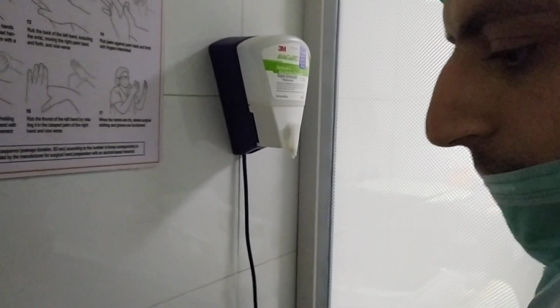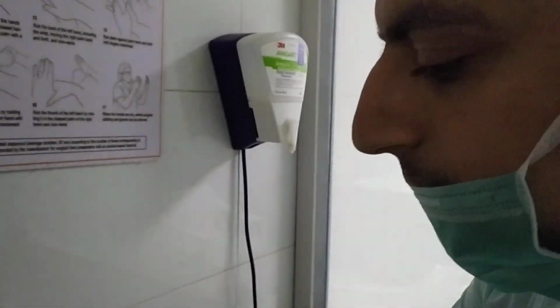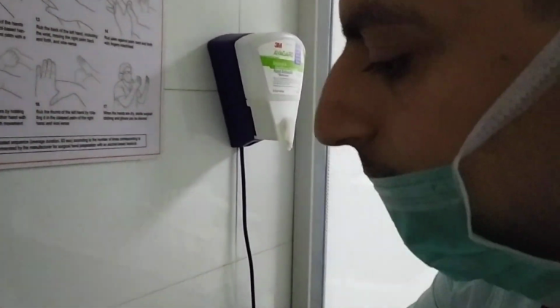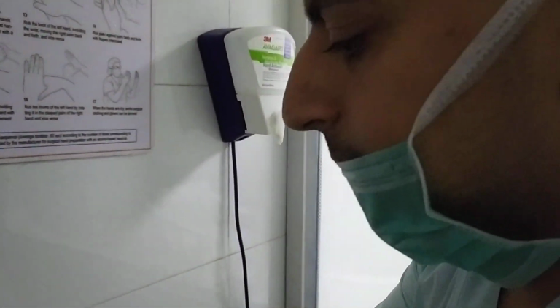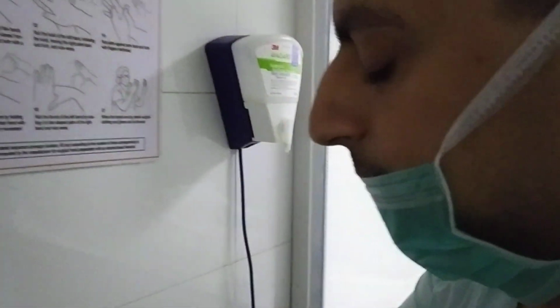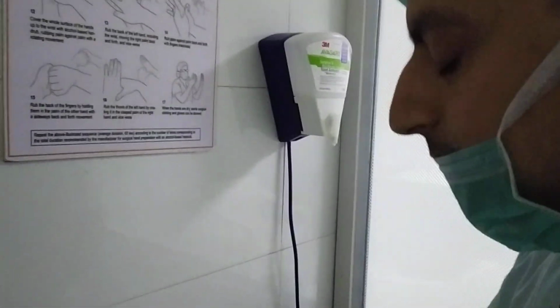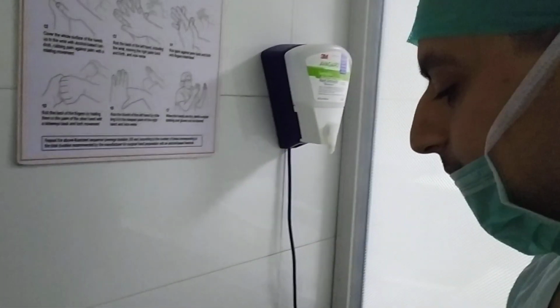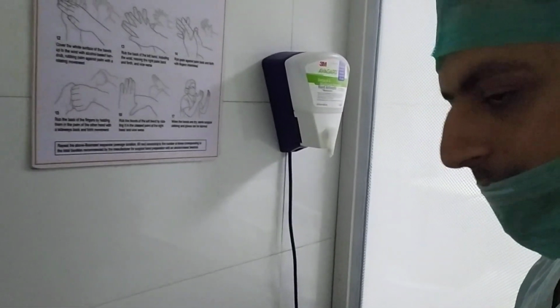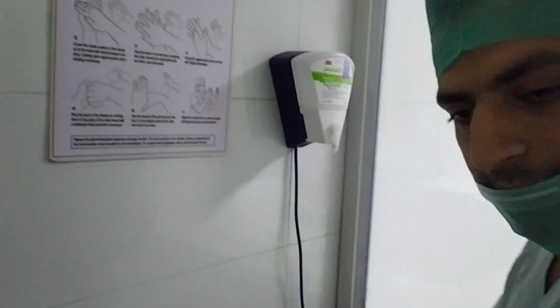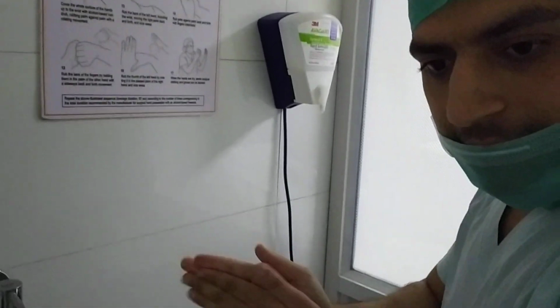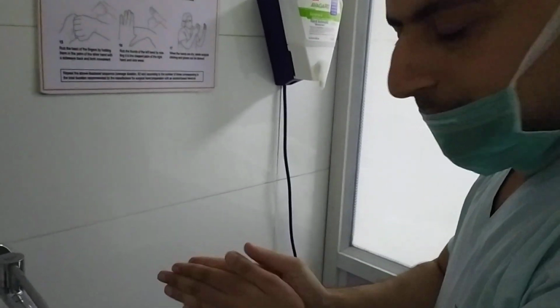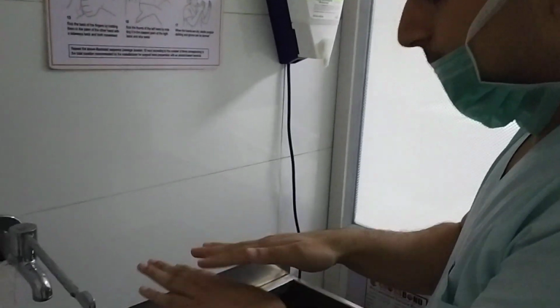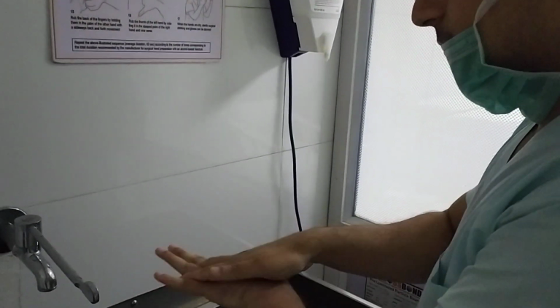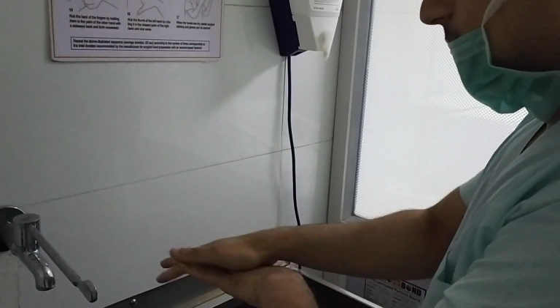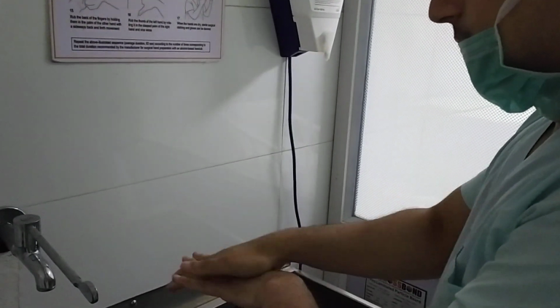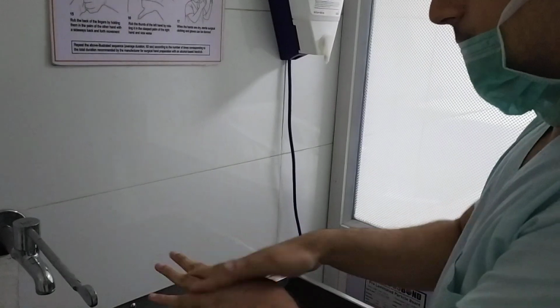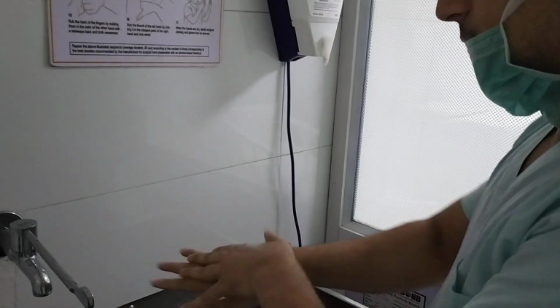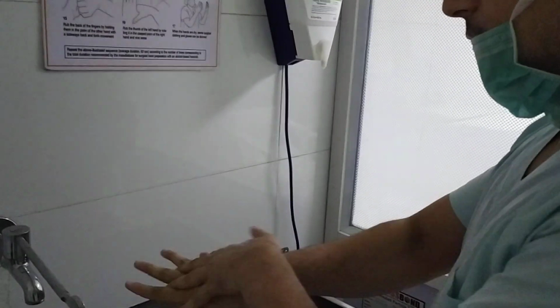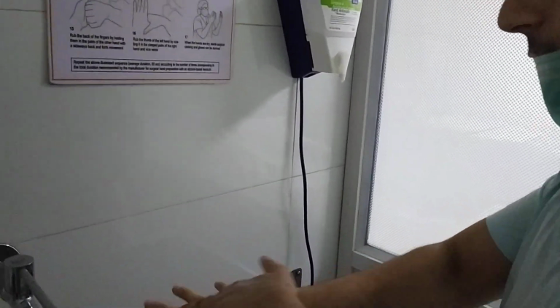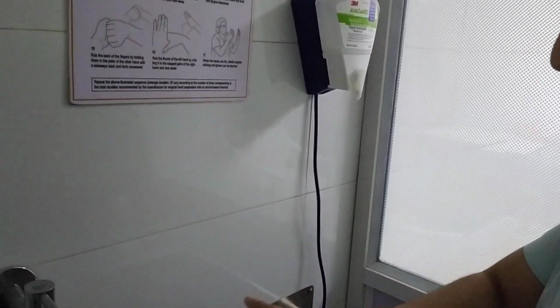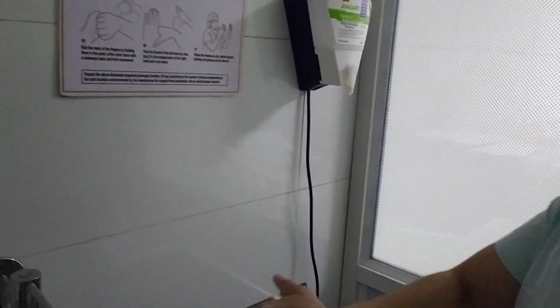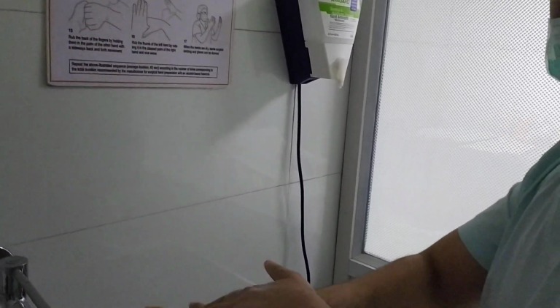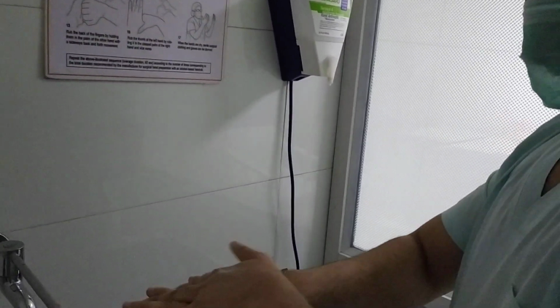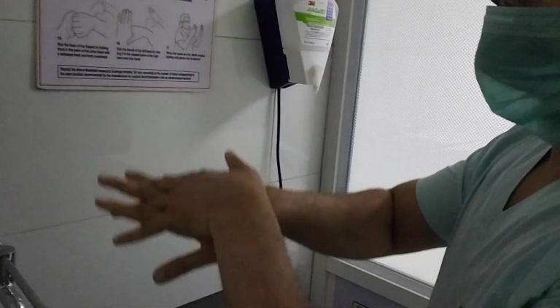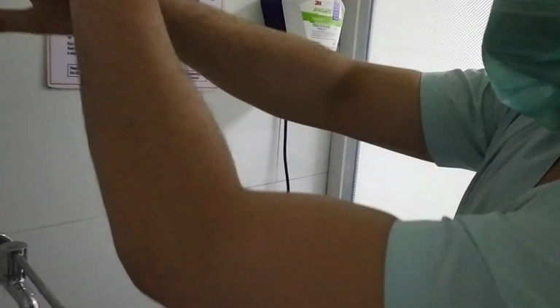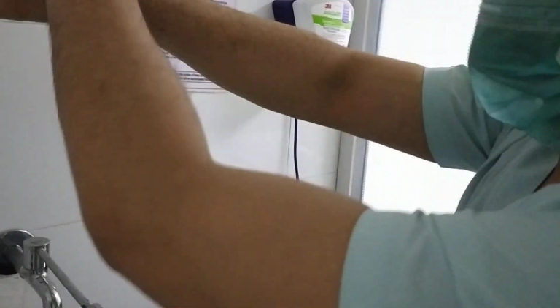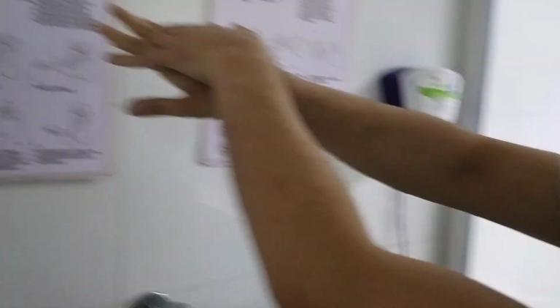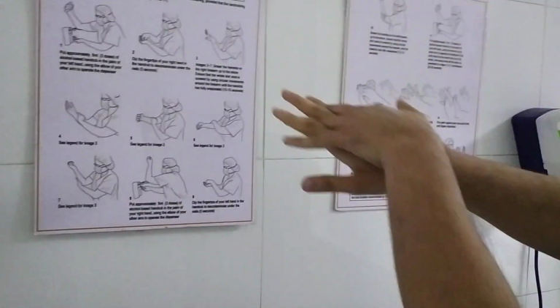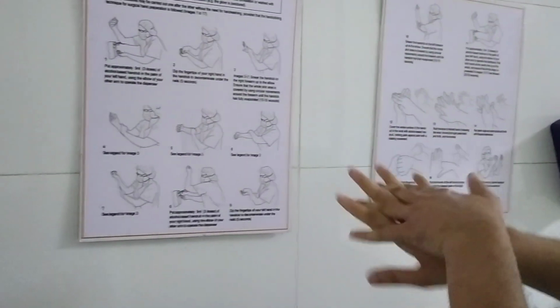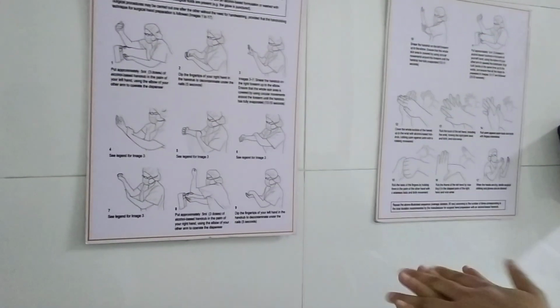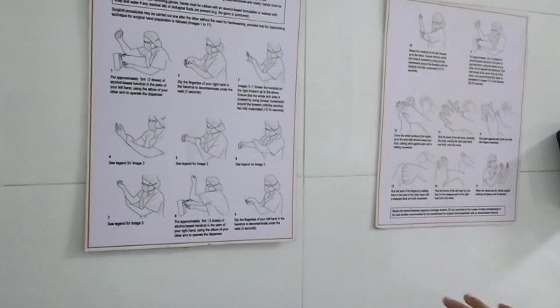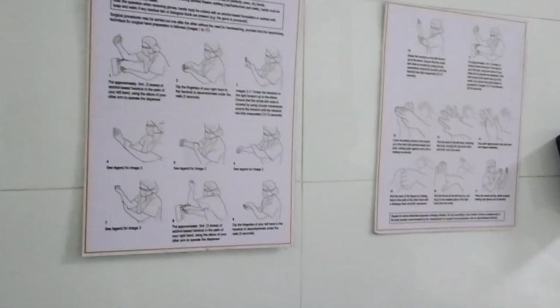This is the first step, then this is the second step of handwashing. You can see there also — second step.